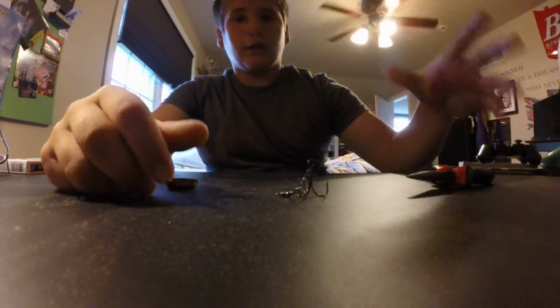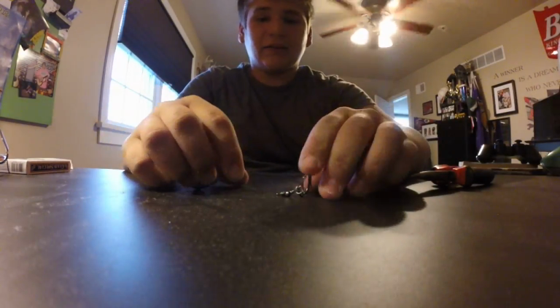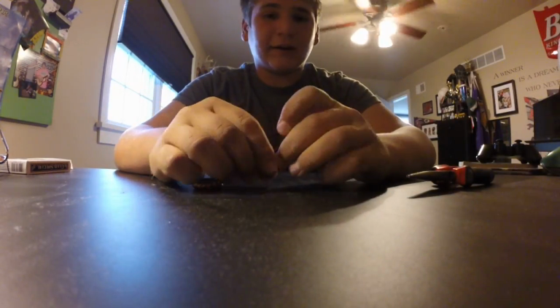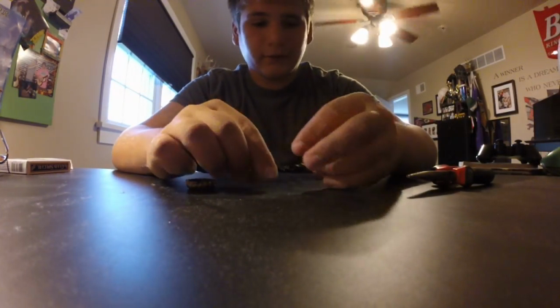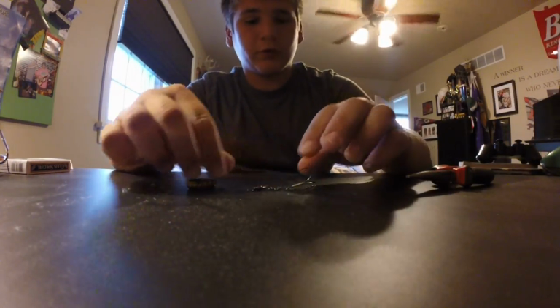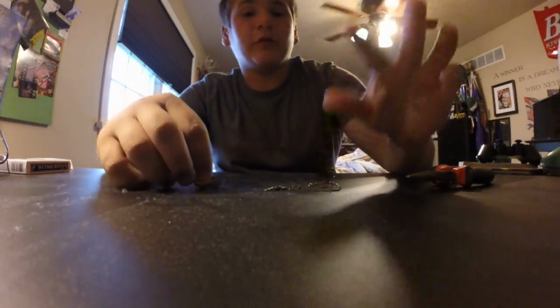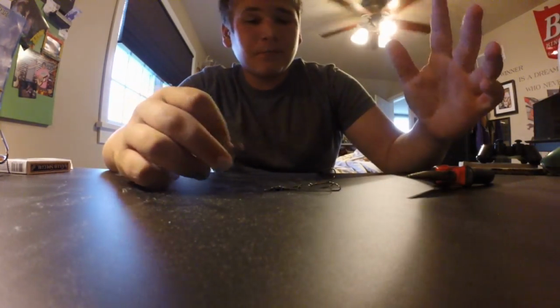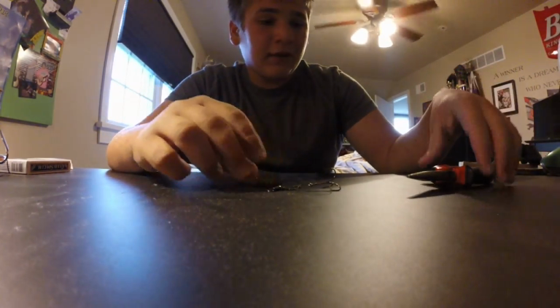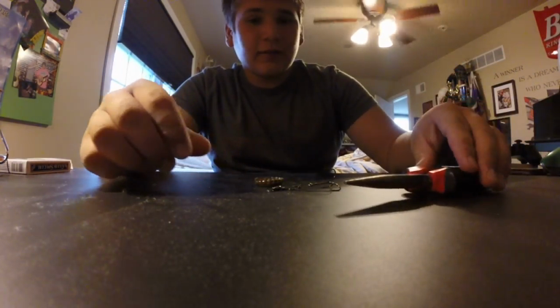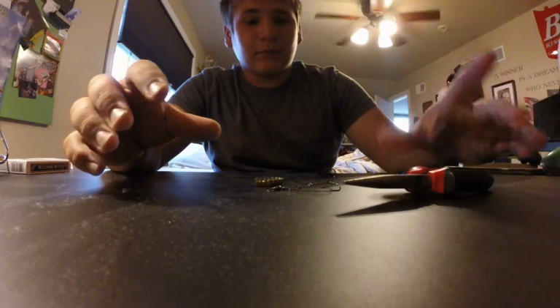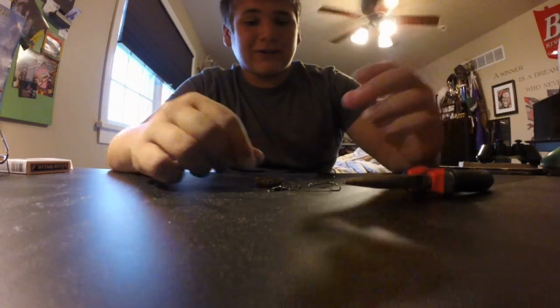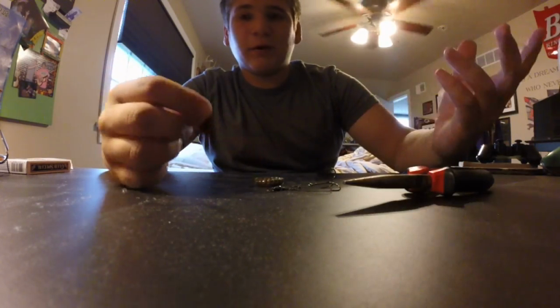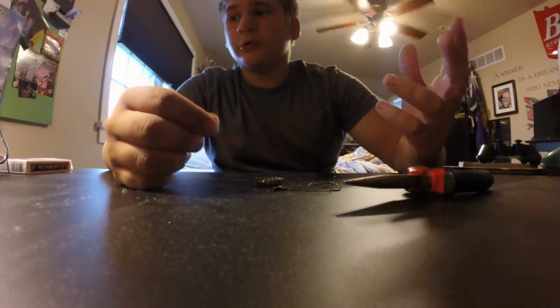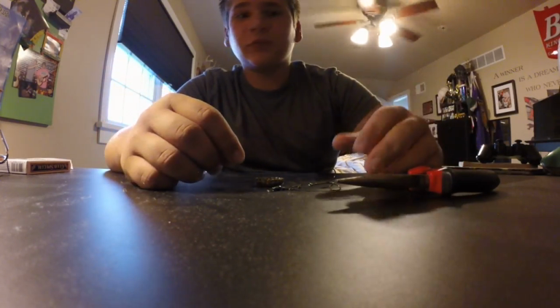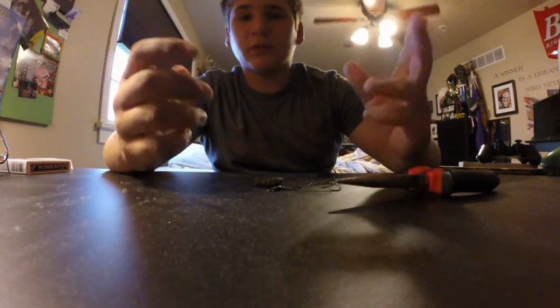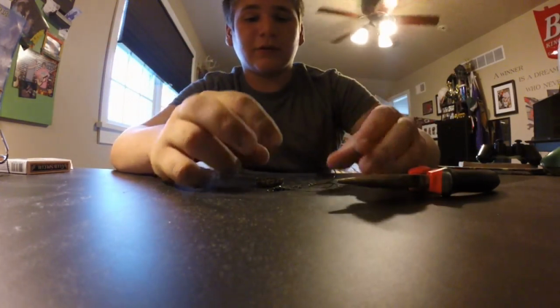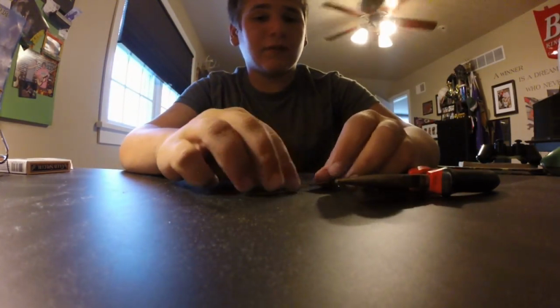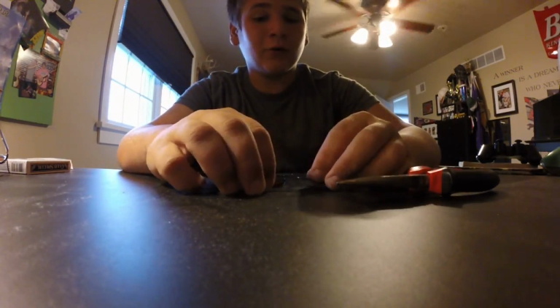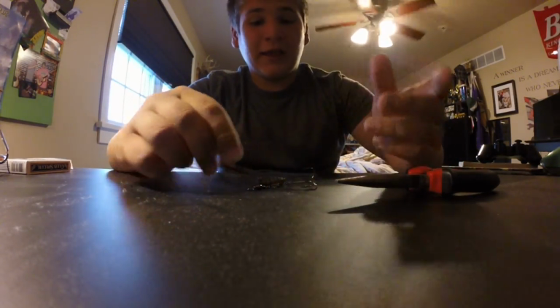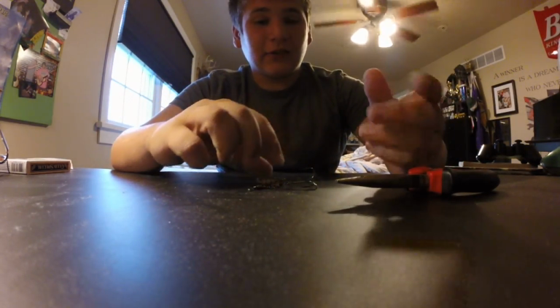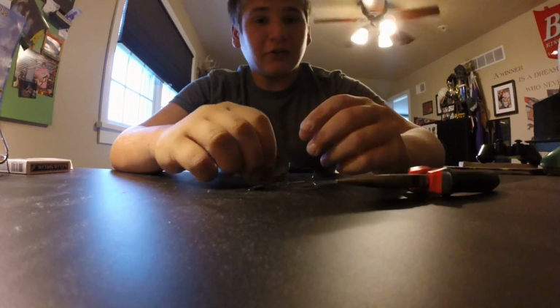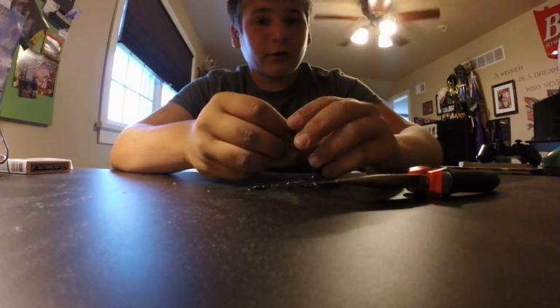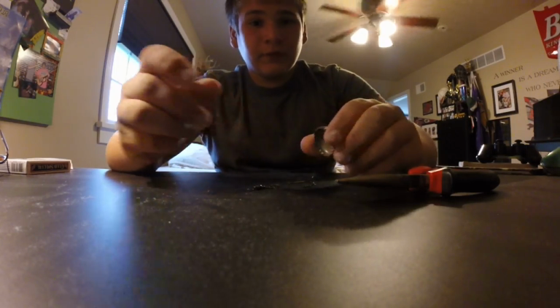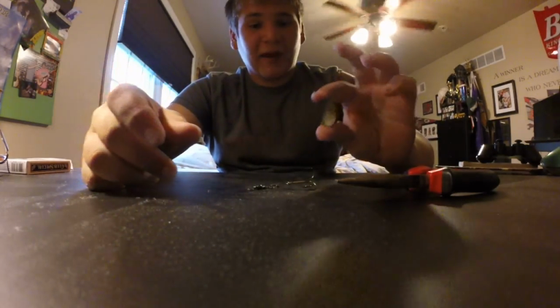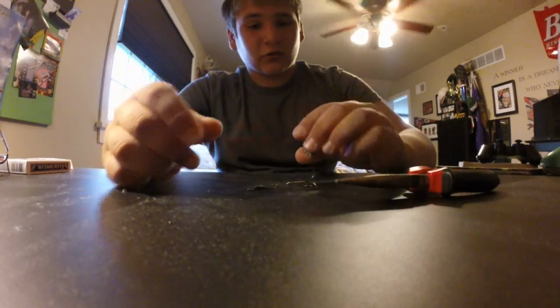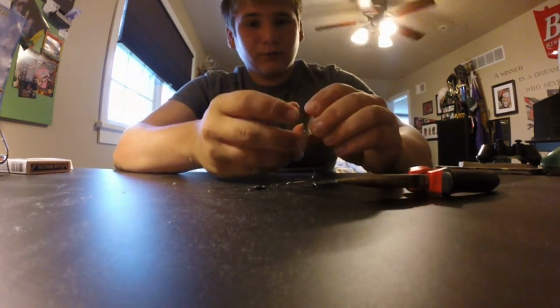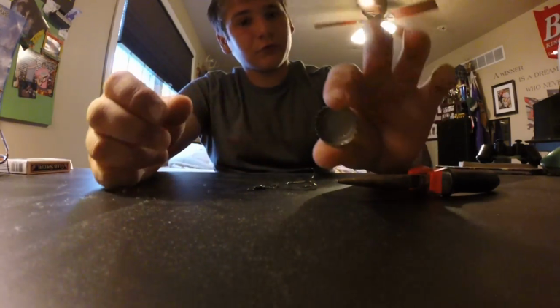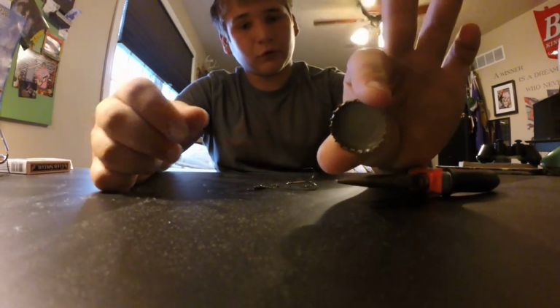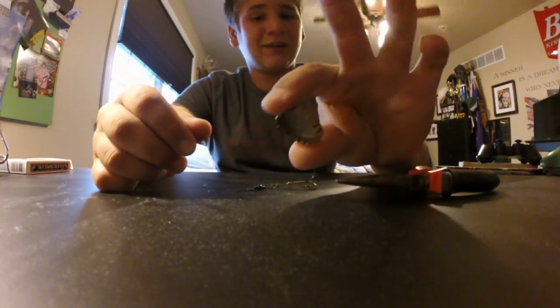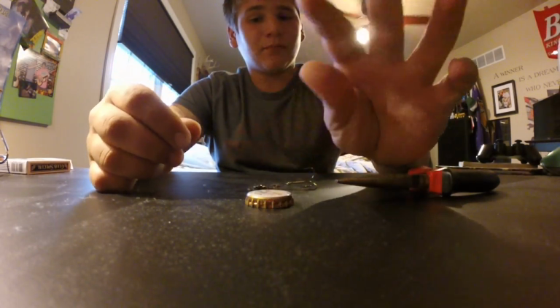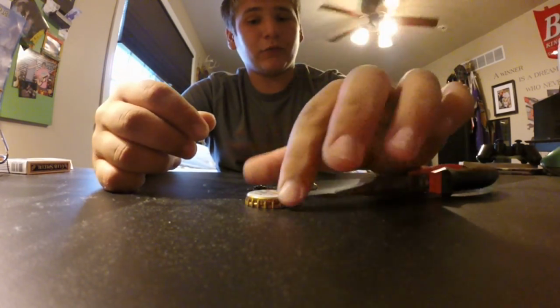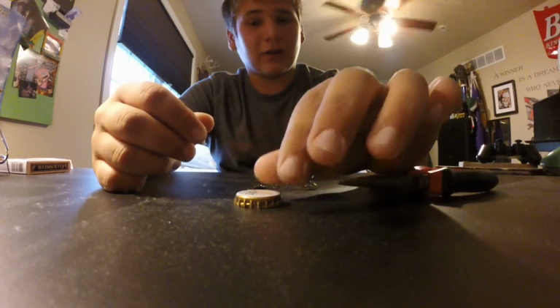Hey guys, I got a quick do-it-yourself video for you. I'm going to show you guys how to make a bottle cap lure — super simple and kind of fun thing to do, and they do actually work for bass and trout. So first you need, obviously, a bottle cap.